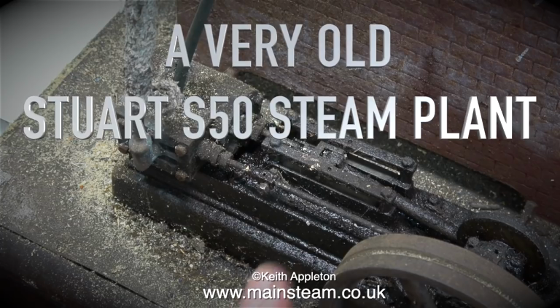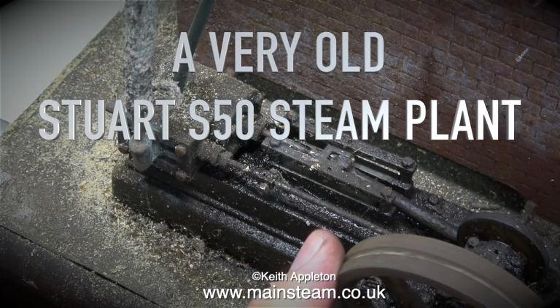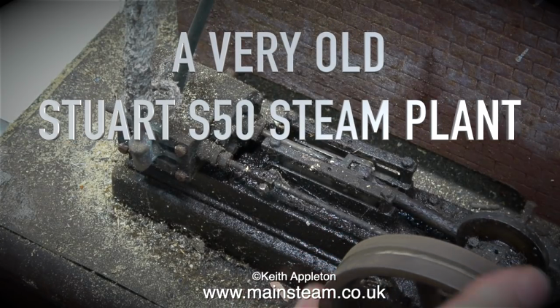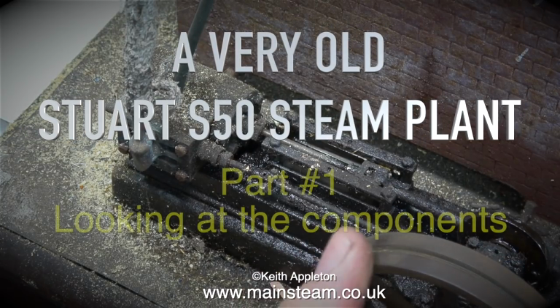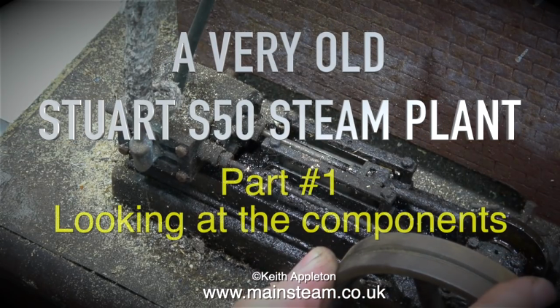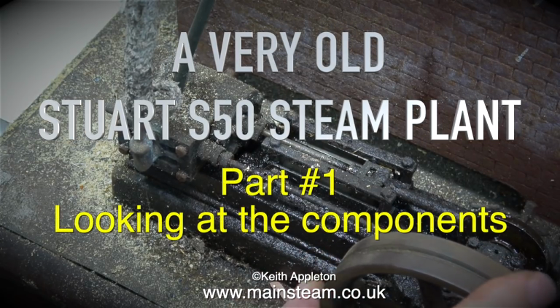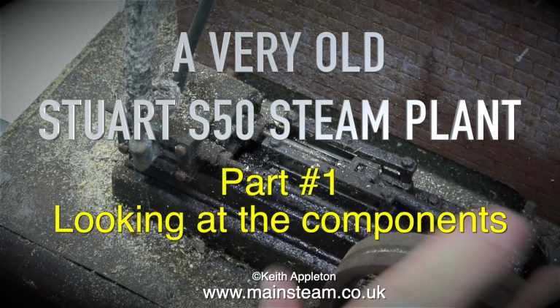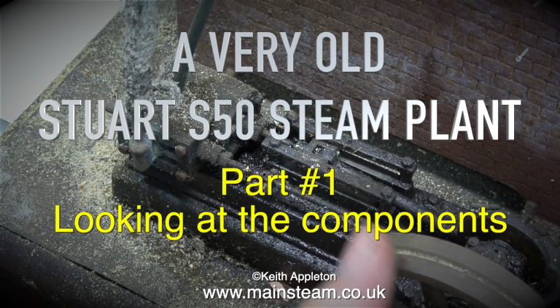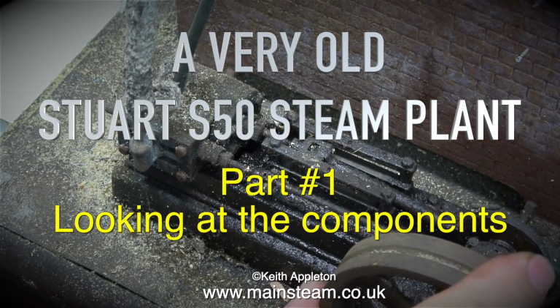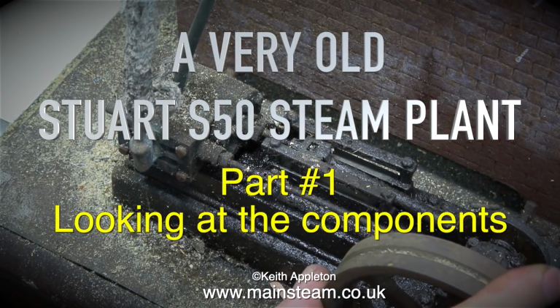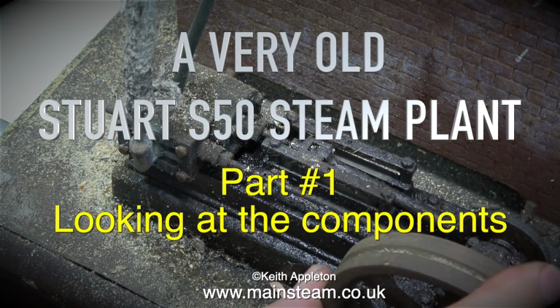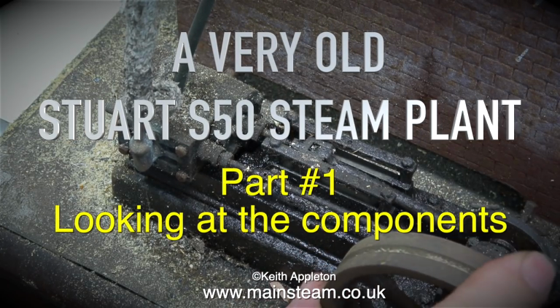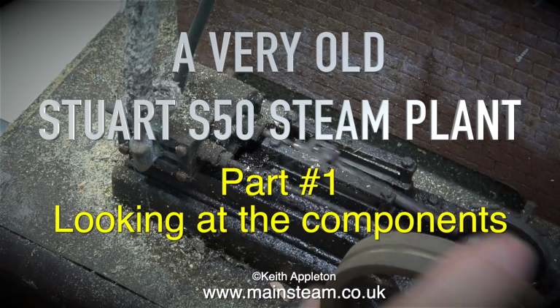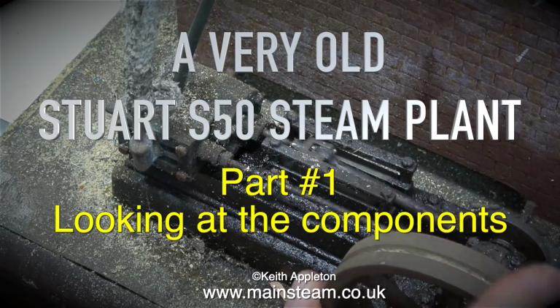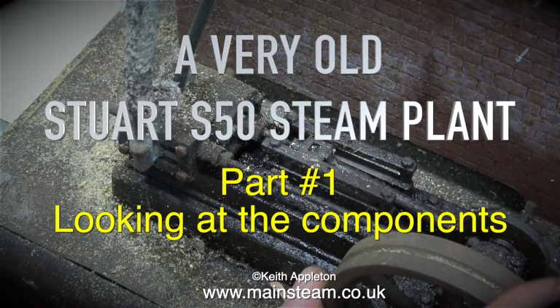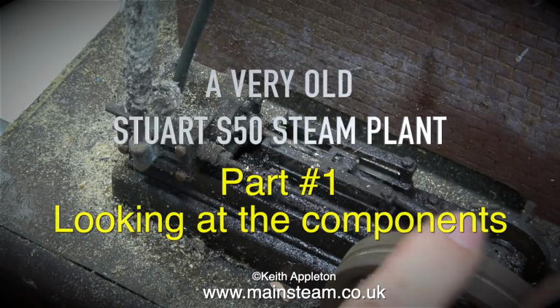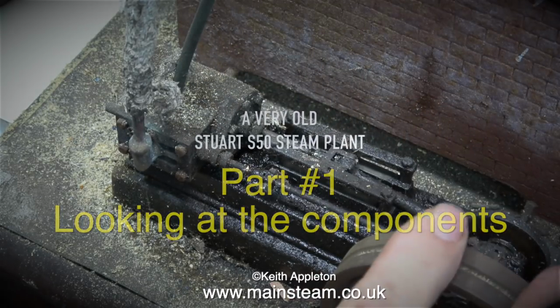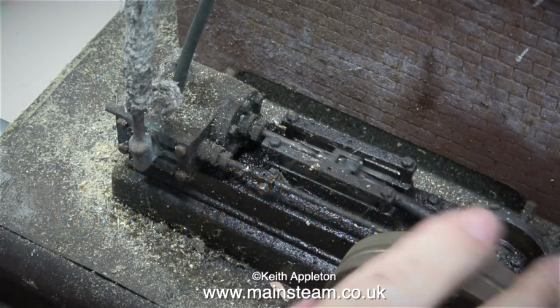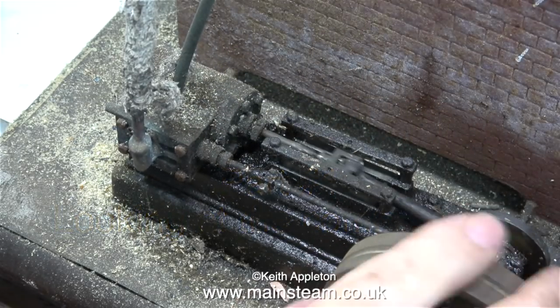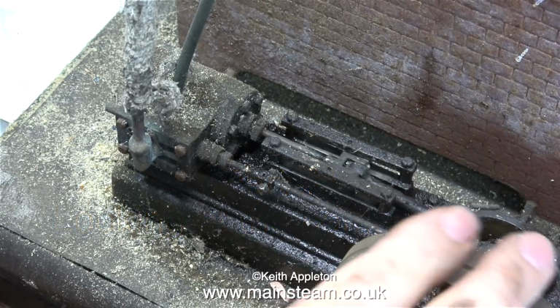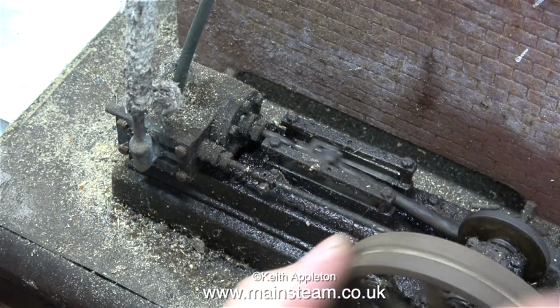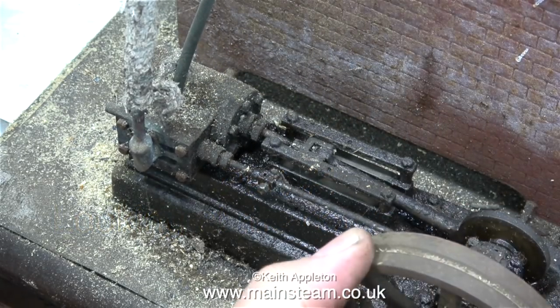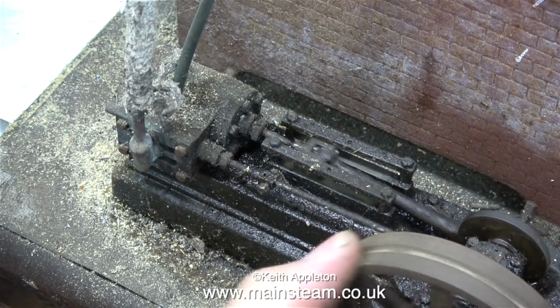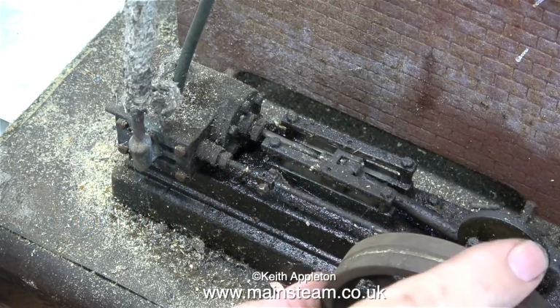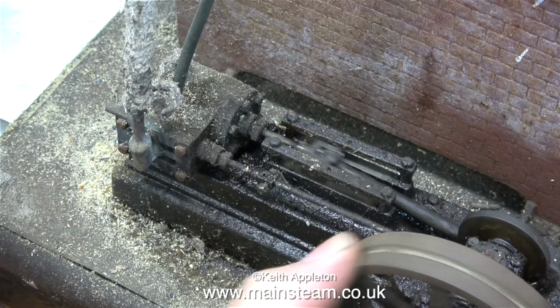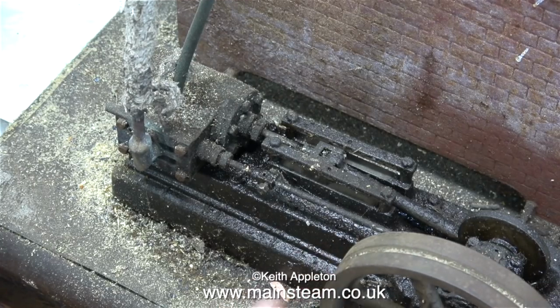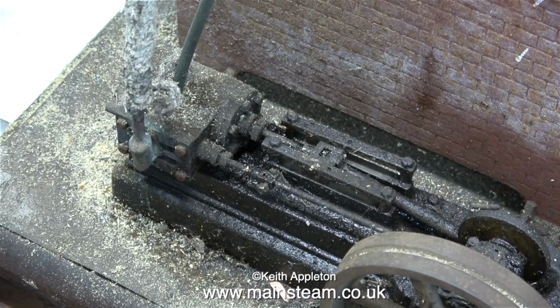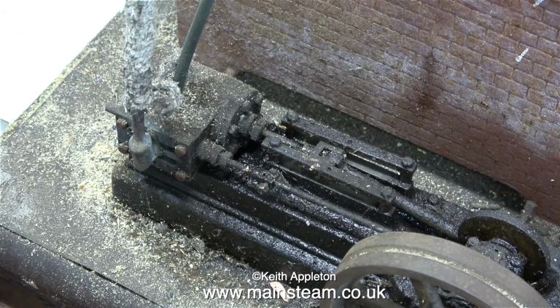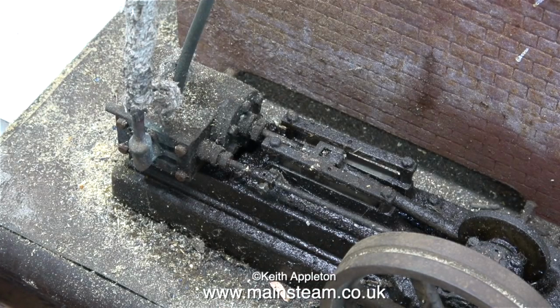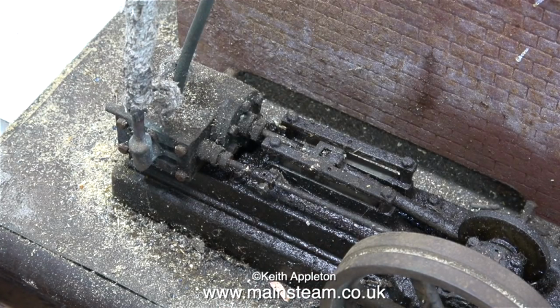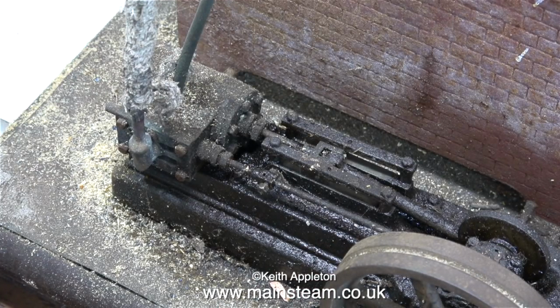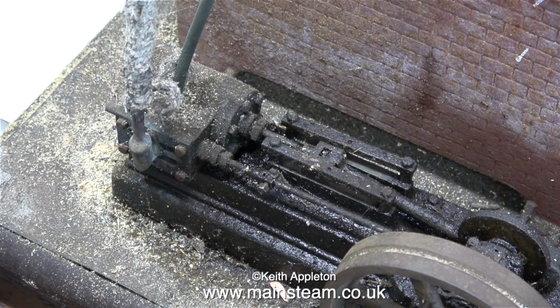A very old Stuart S50 steam plant, part one, looking at the components. Over the years I've repaired and rebuilt many model steam engines, and I think this one is possibly the worst I've ever seen.